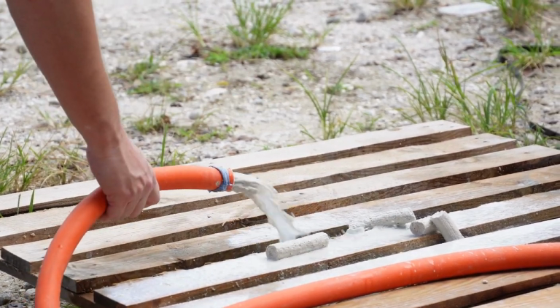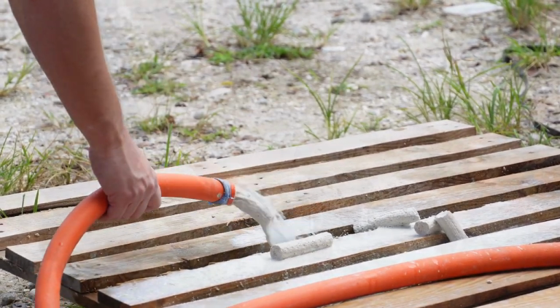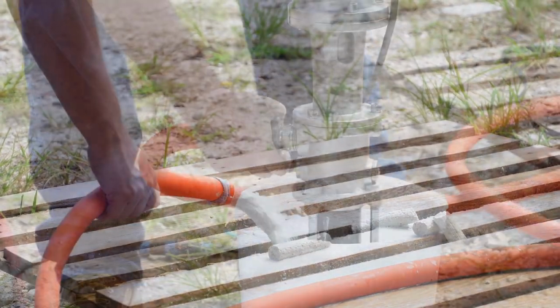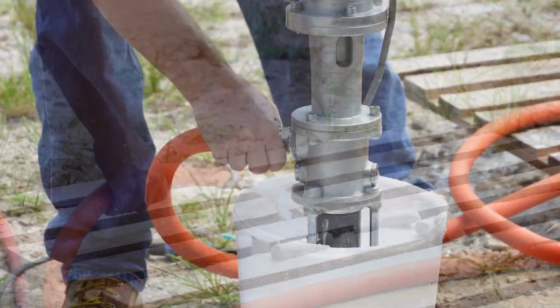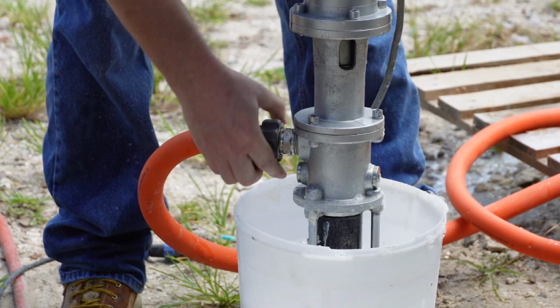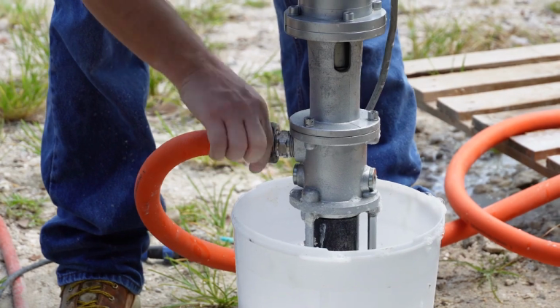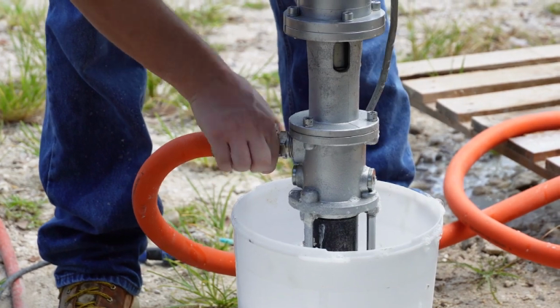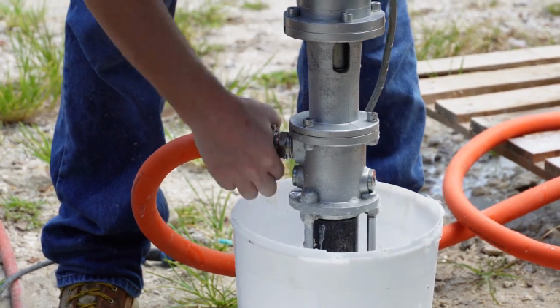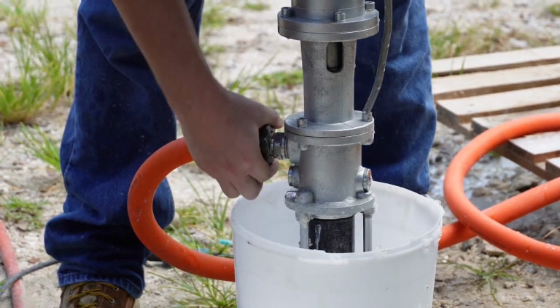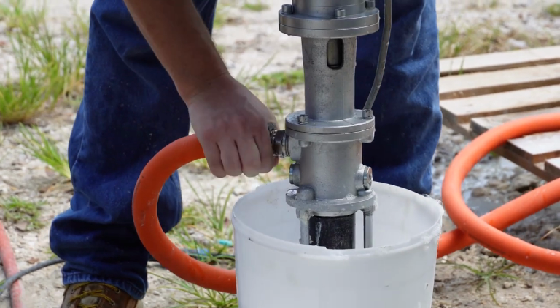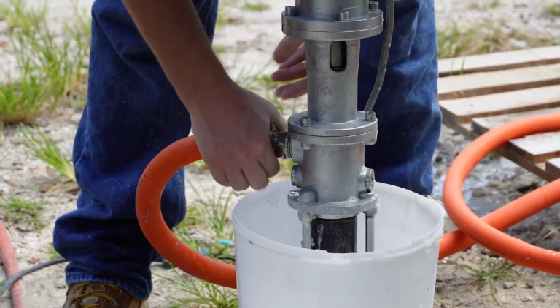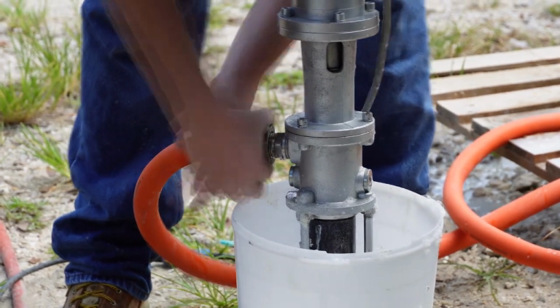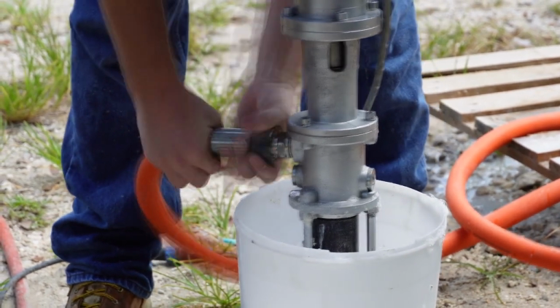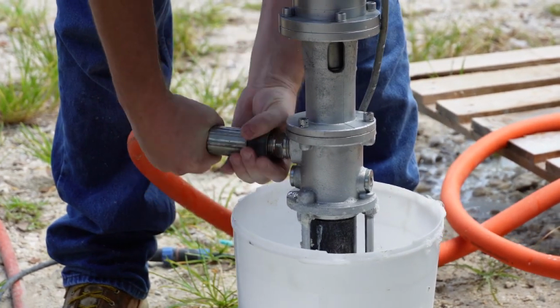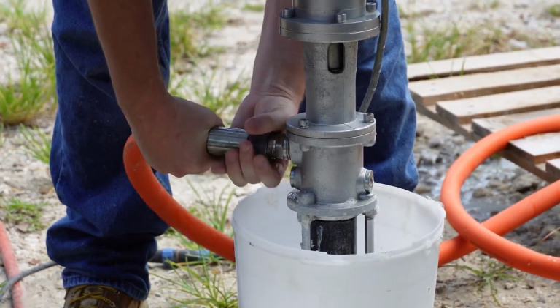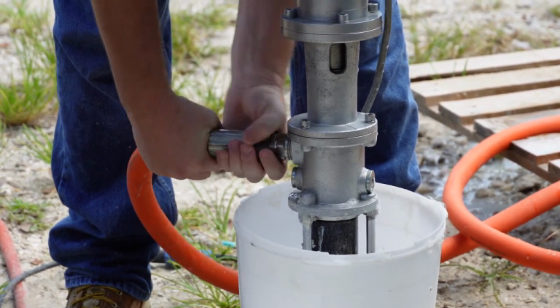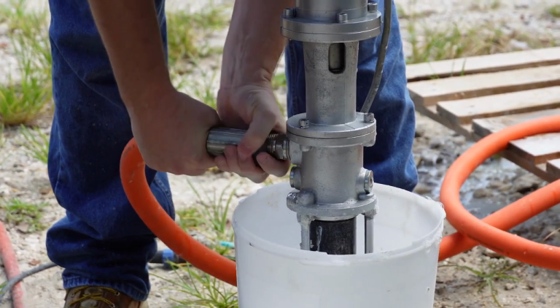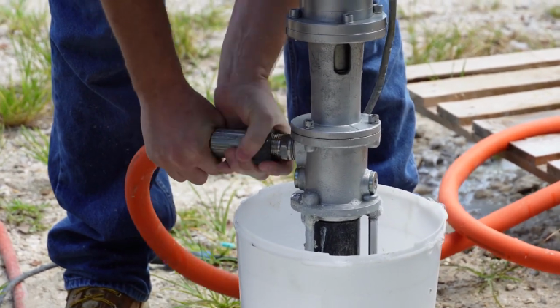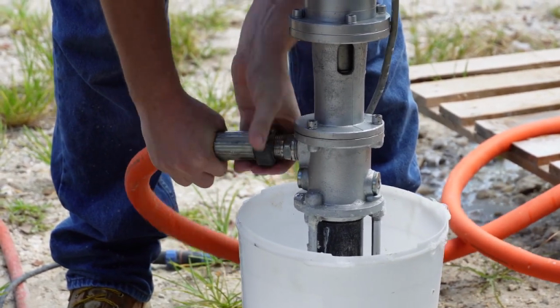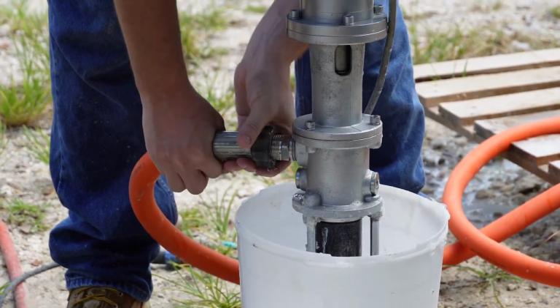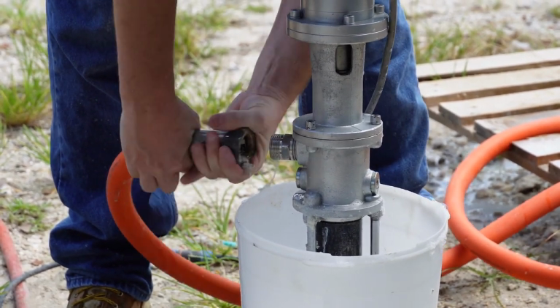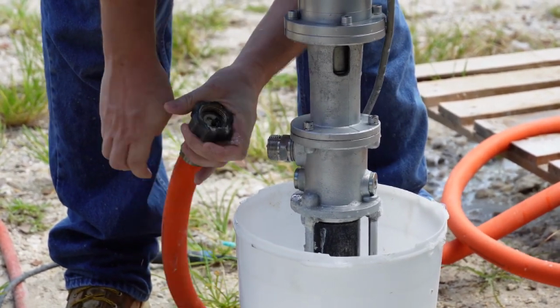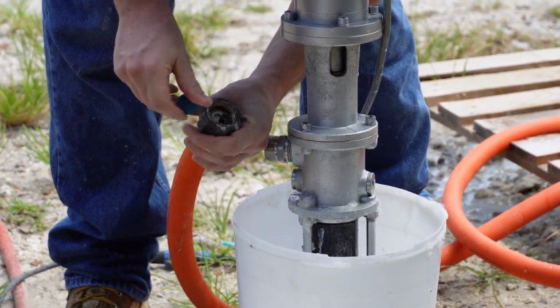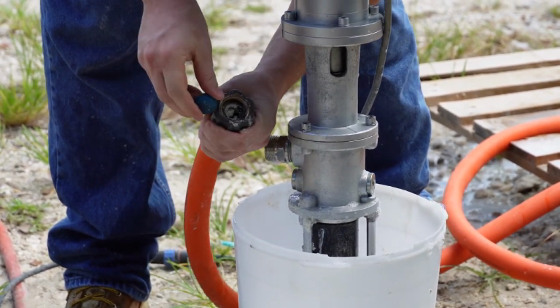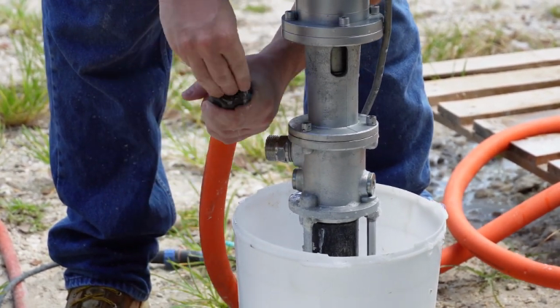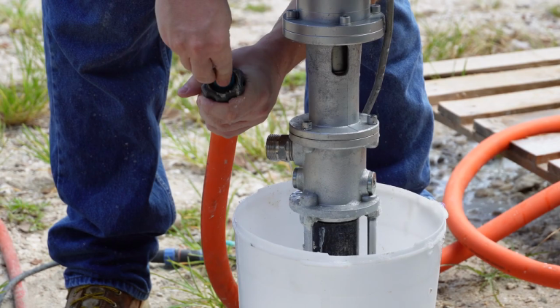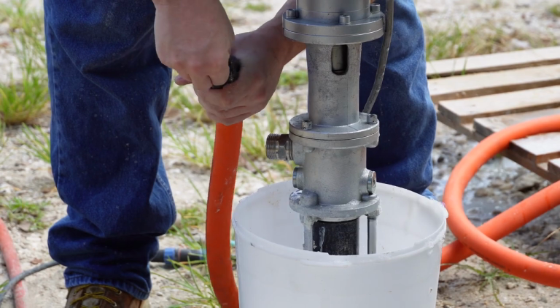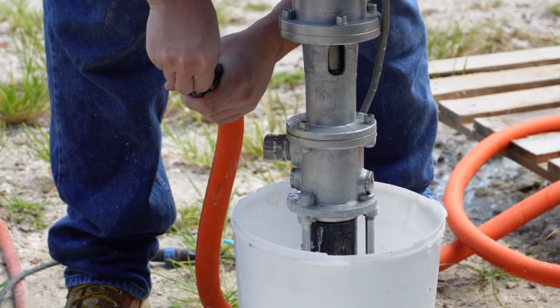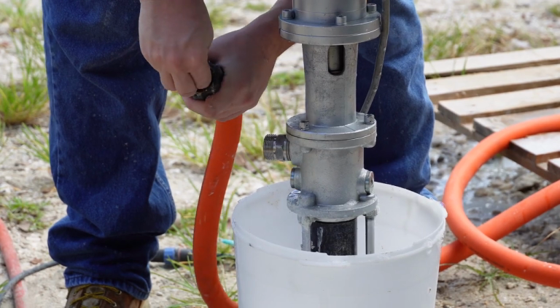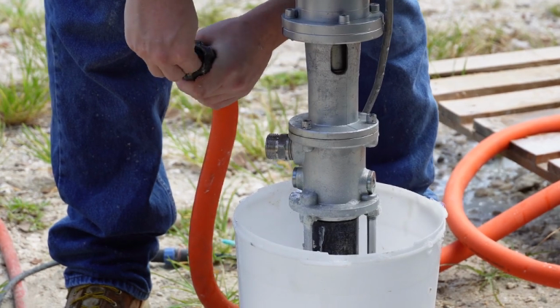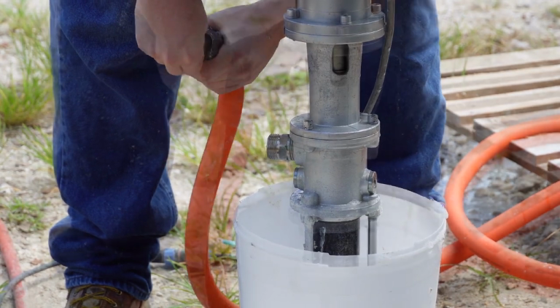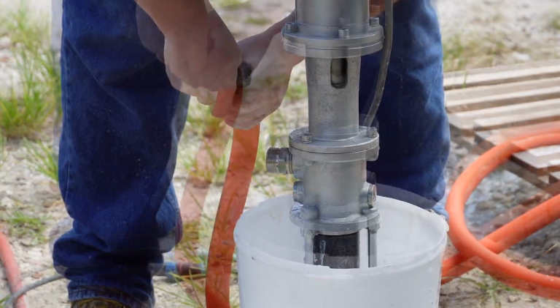We now need to fully clean the hose. To do this, we will take the hose off, insert a cleaning ball, and then put the hose back onto the pump.